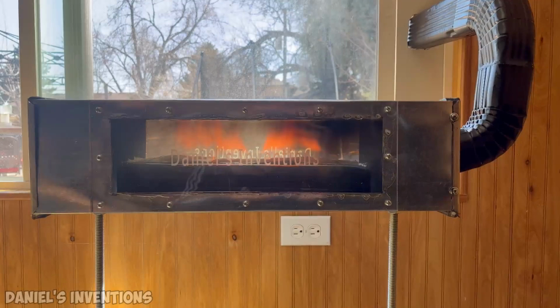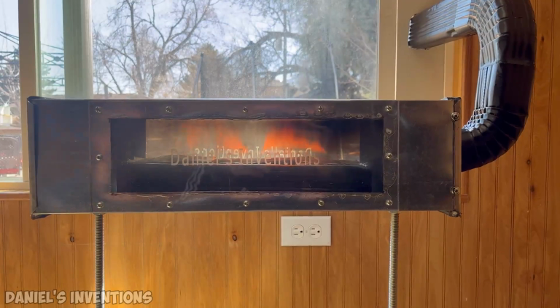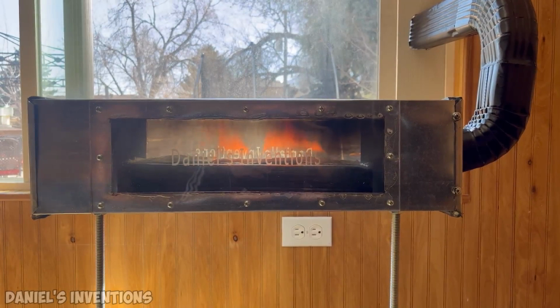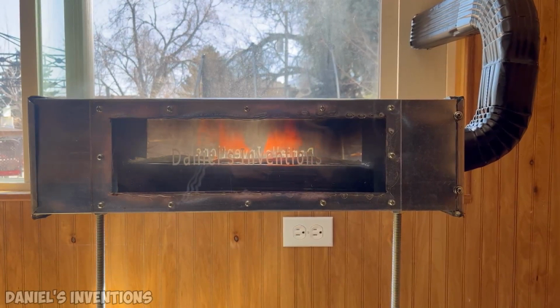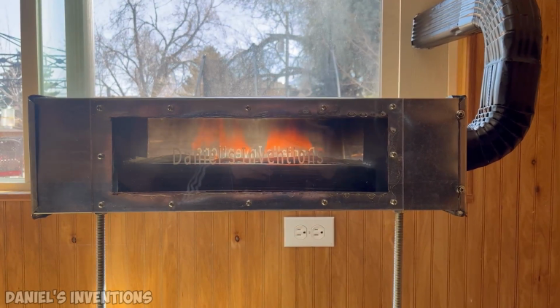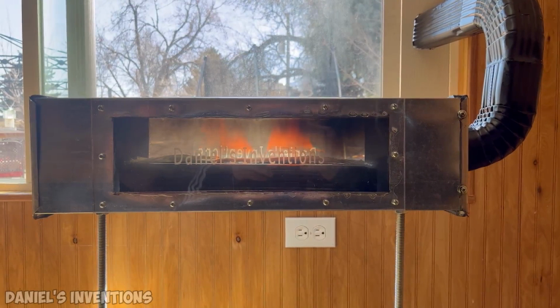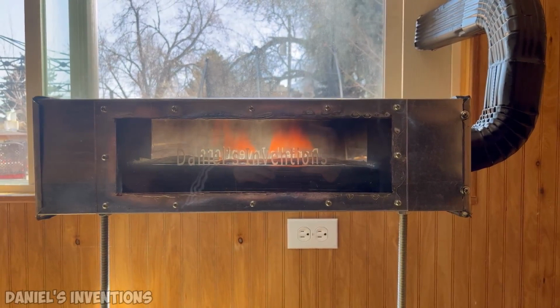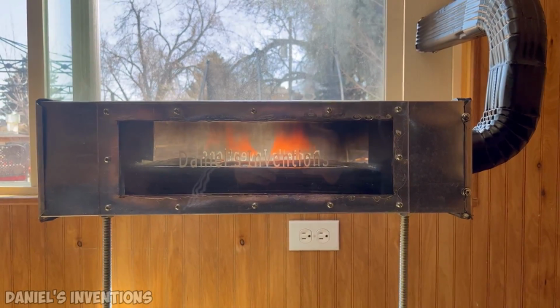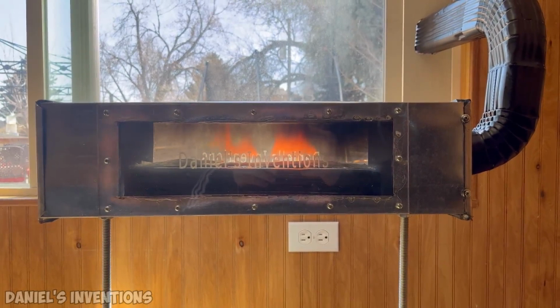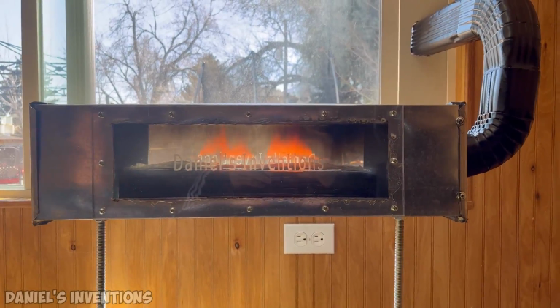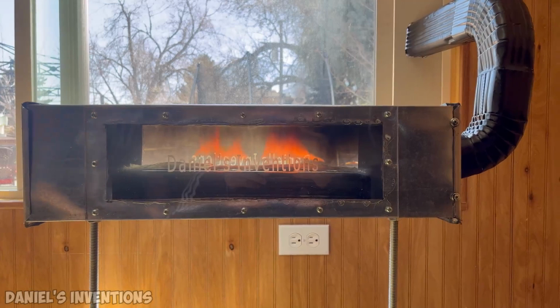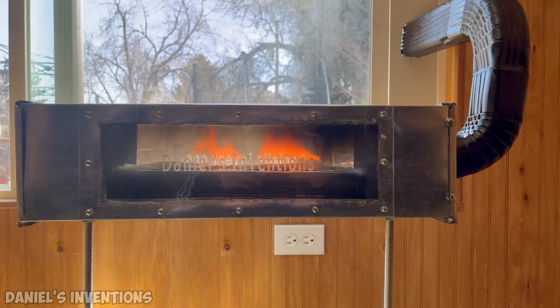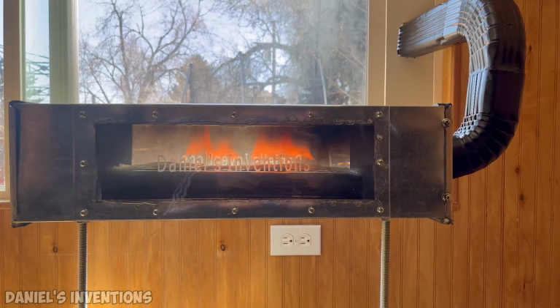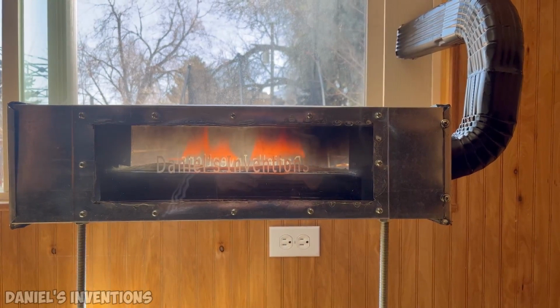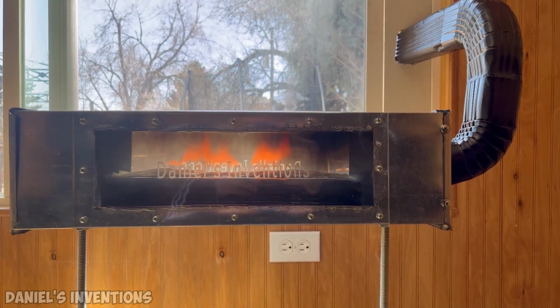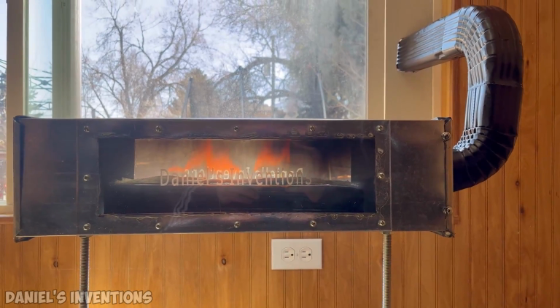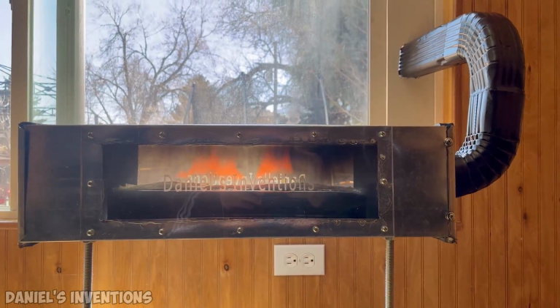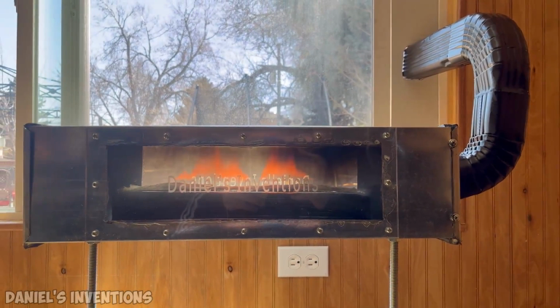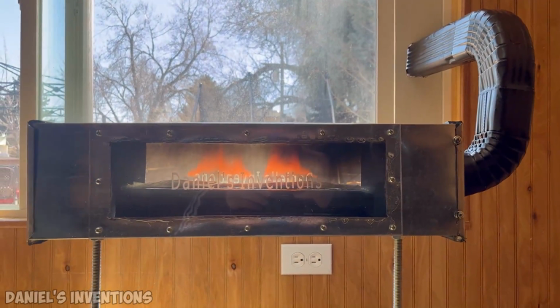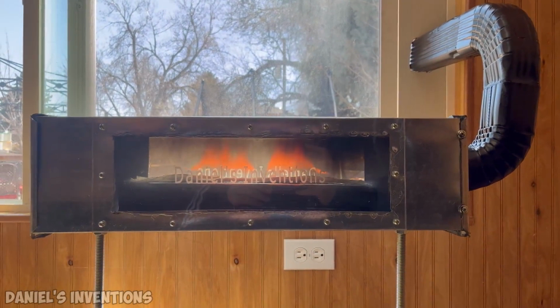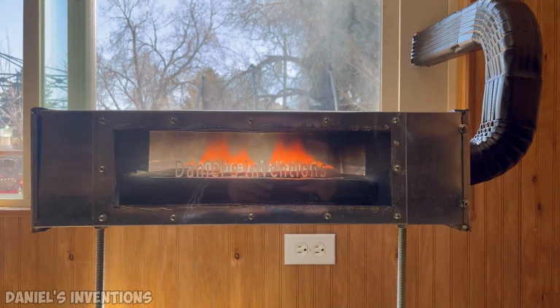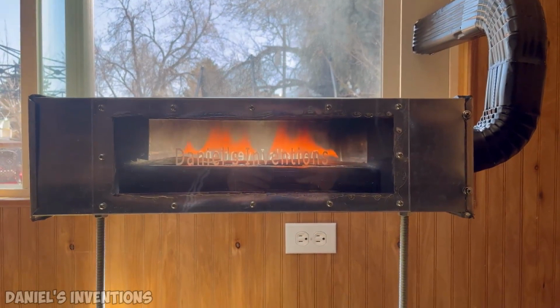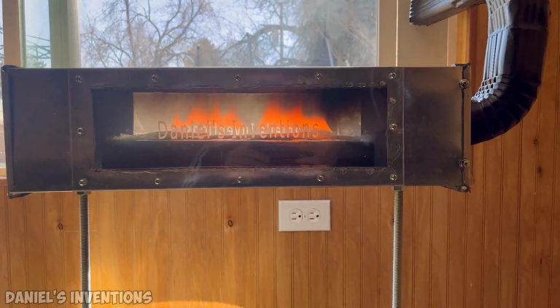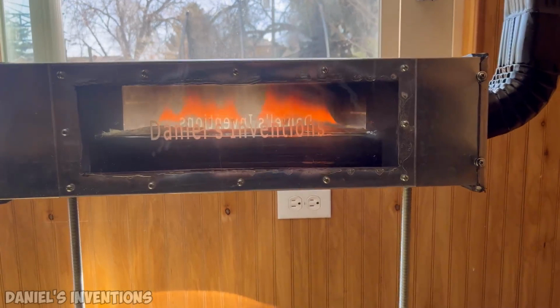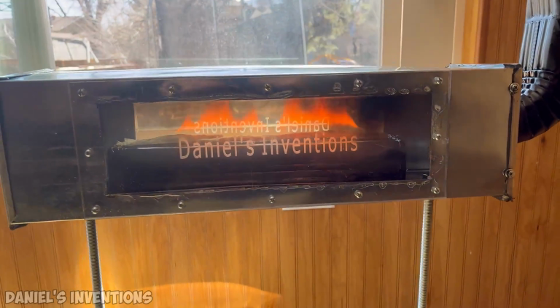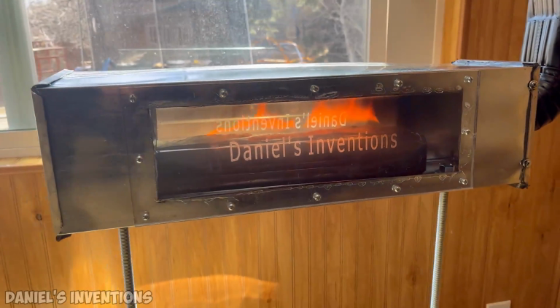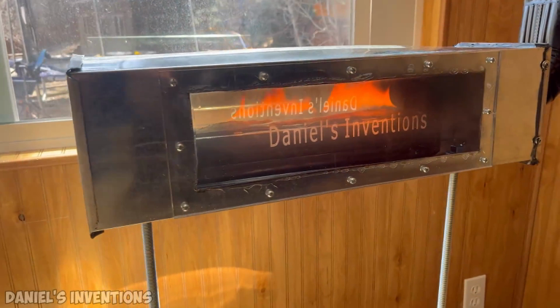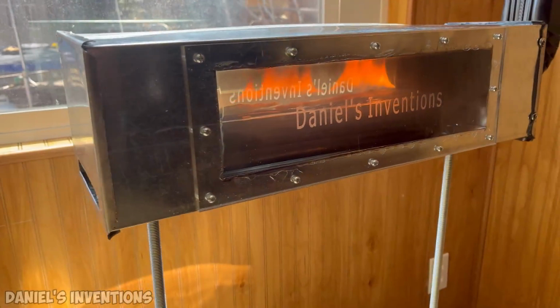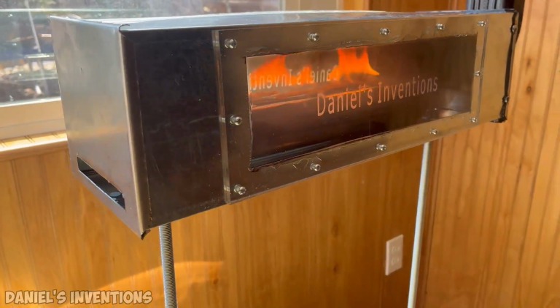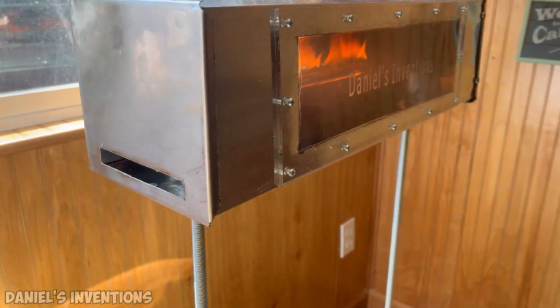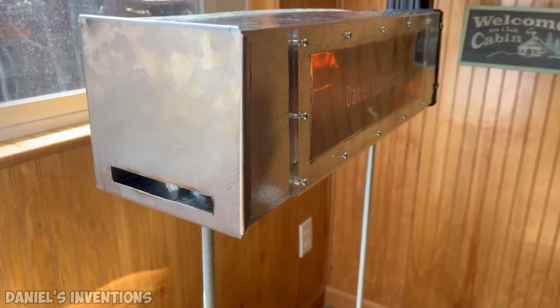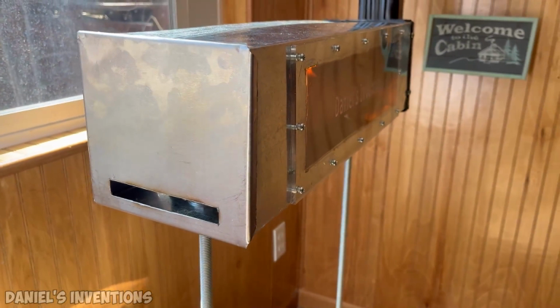After testing, the downside of this prototype is the metal frame needs to be built from a heavier gauge steel. The temperature of the heater reached over 500 degrees Fahrenheit, which began to burn the outer coating of the corrugated steel.